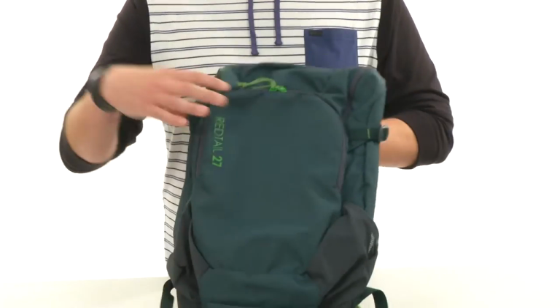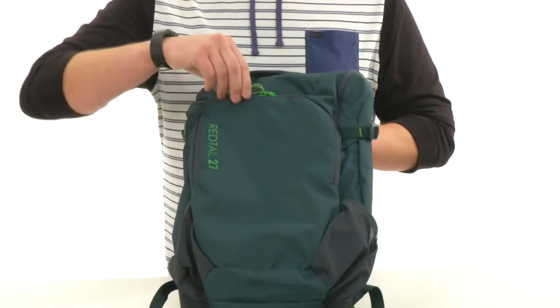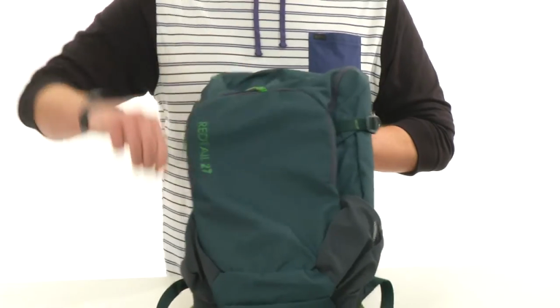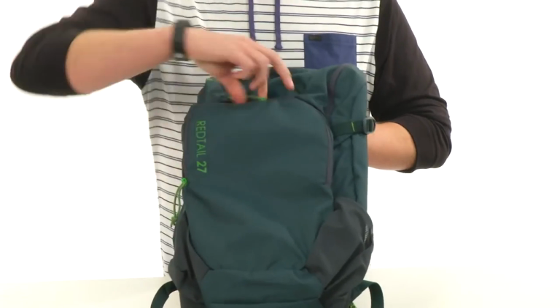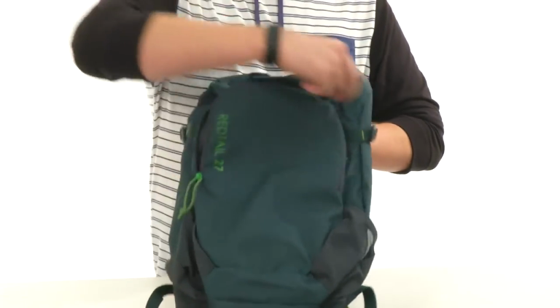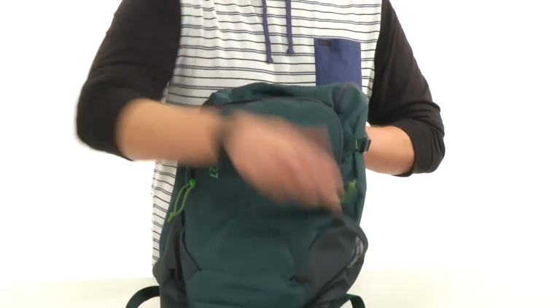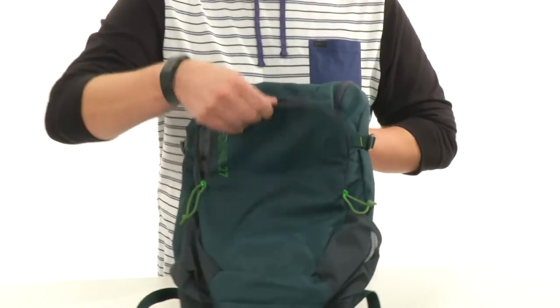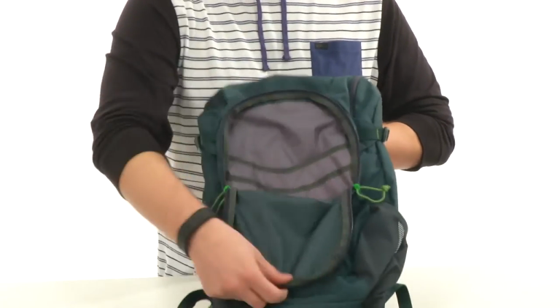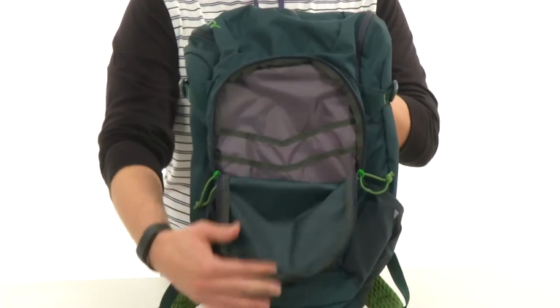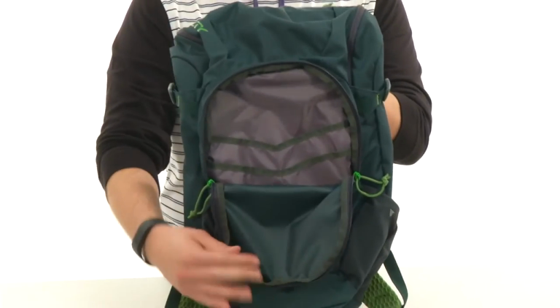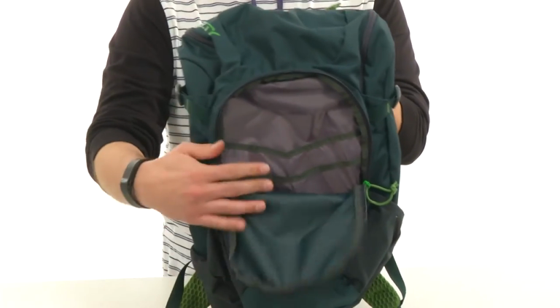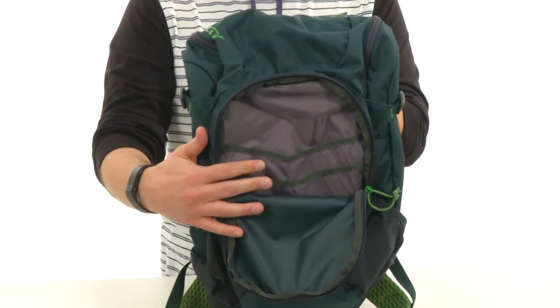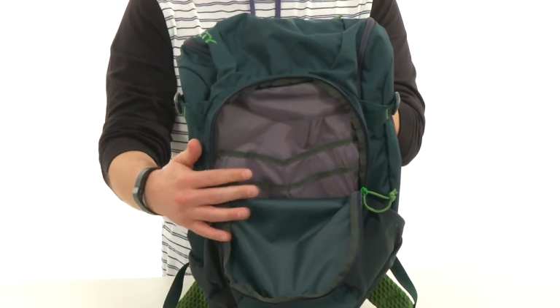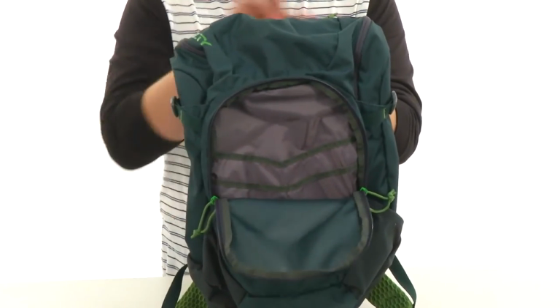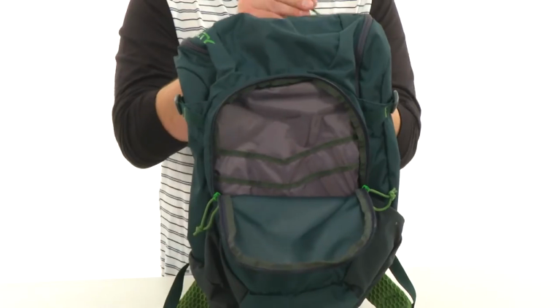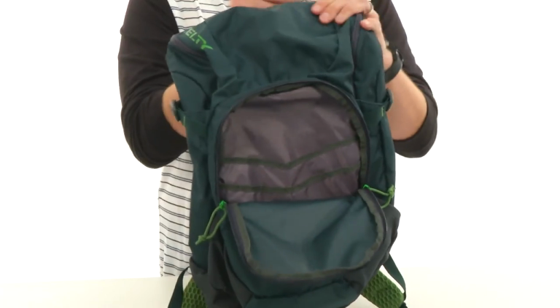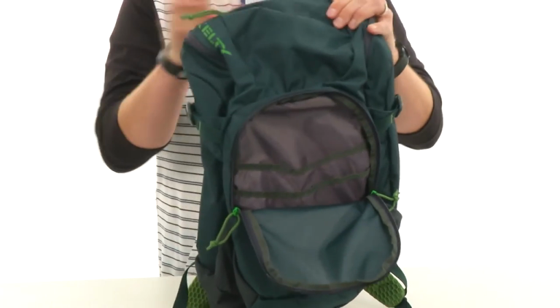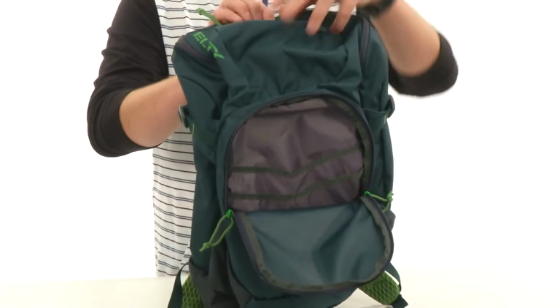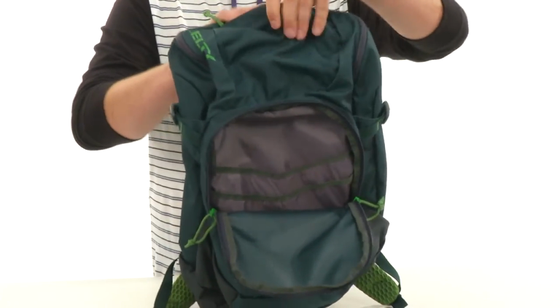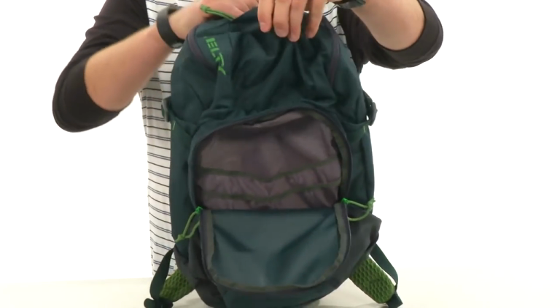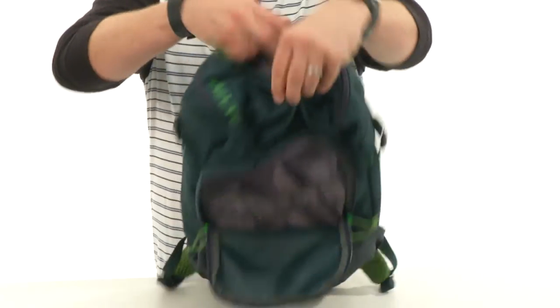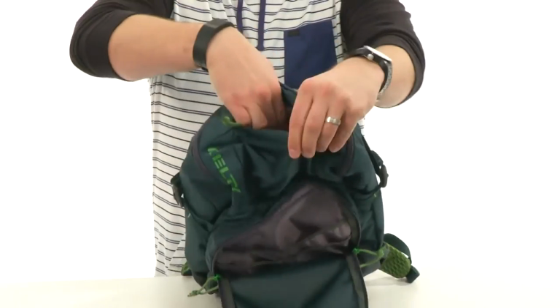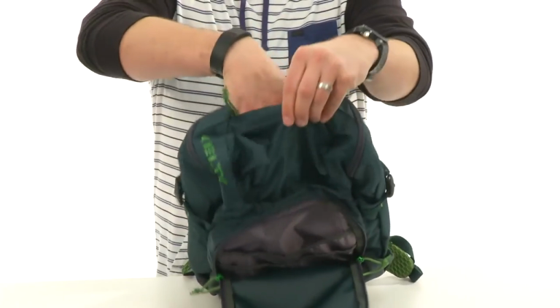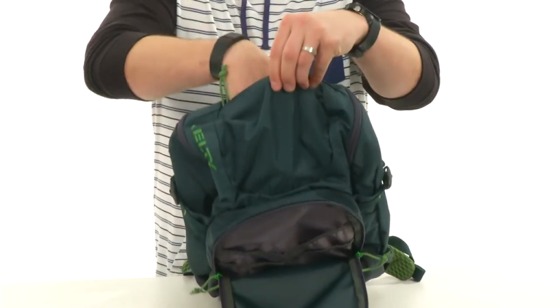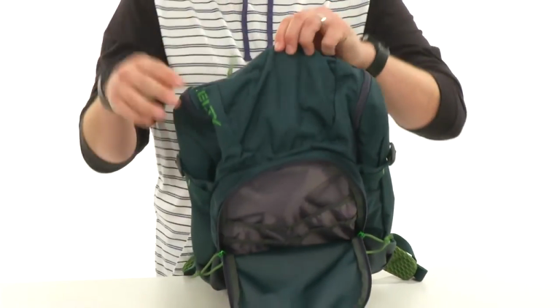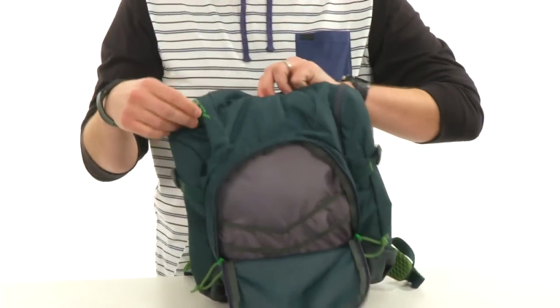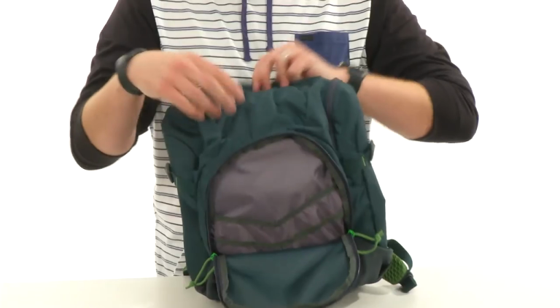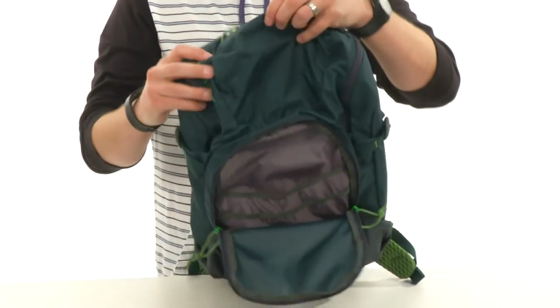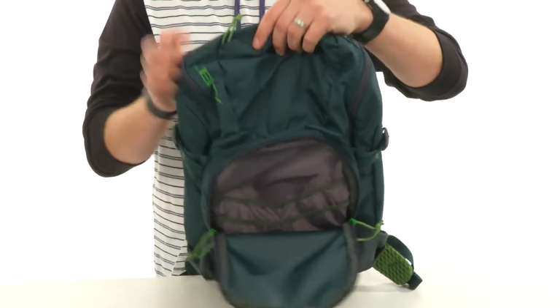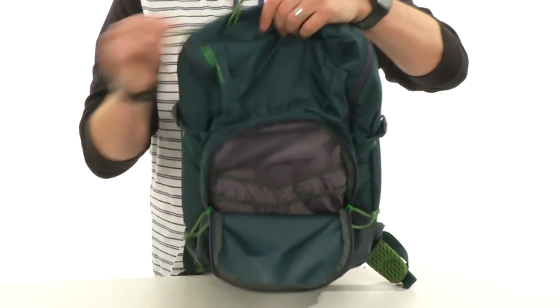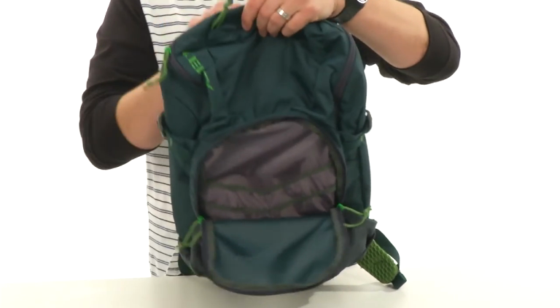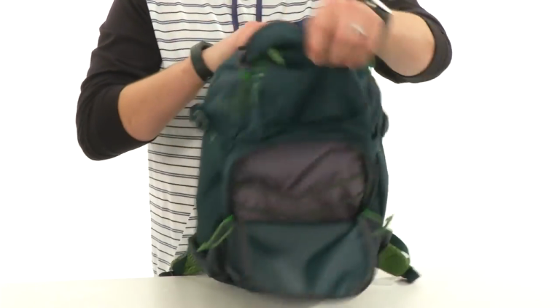There are pockets here in the front — the front one opens up with a zip and has great organization to hold everything in place. There's also a little mini pocket on the top which connects to a flap that helps hold everything in the main compartment.